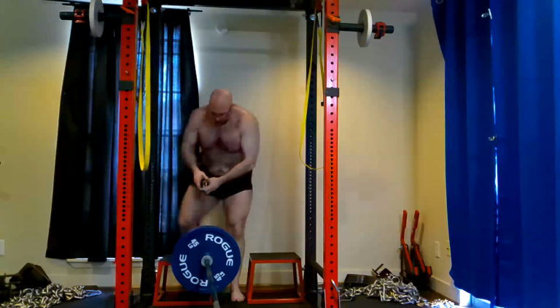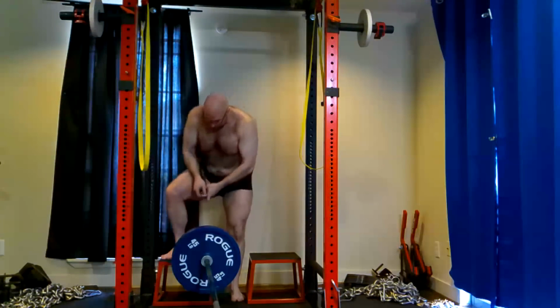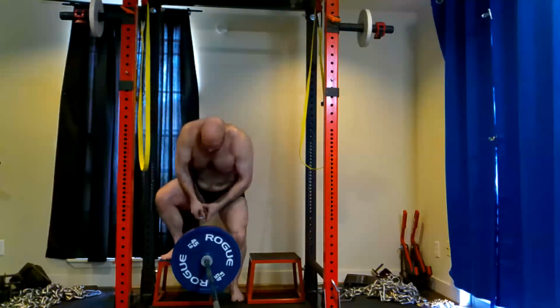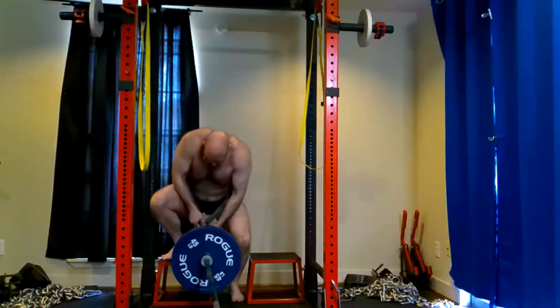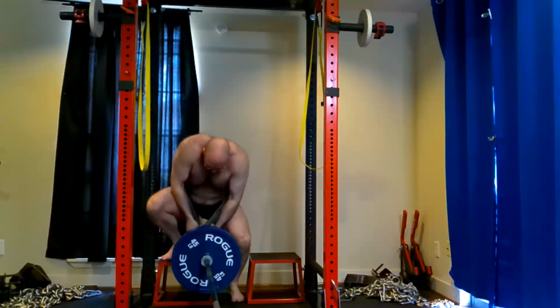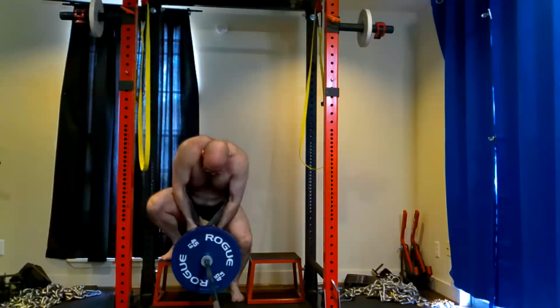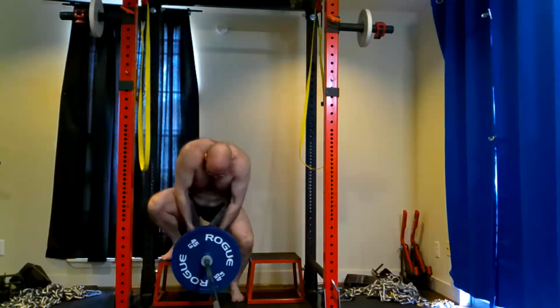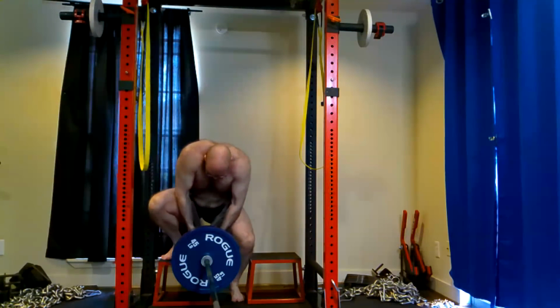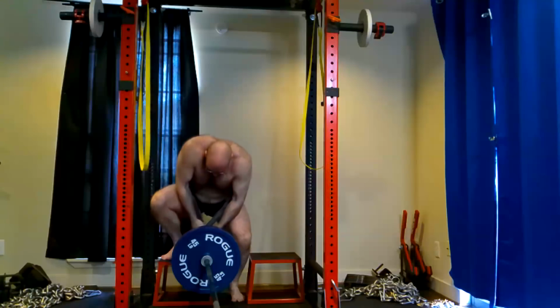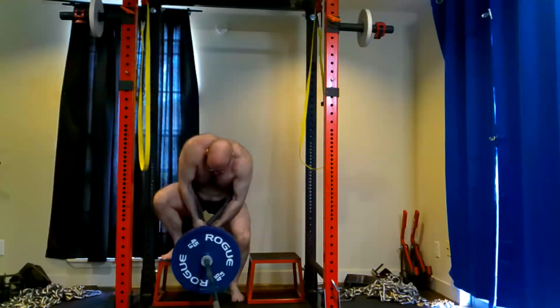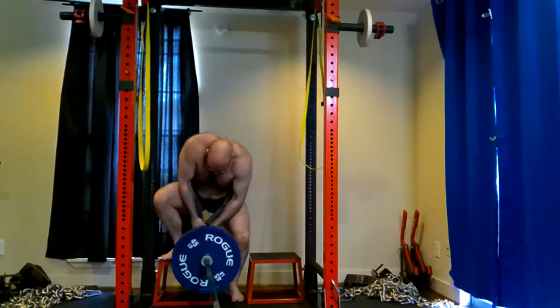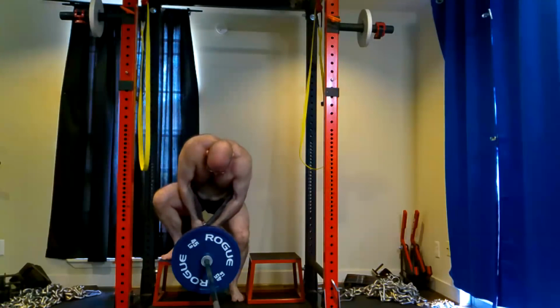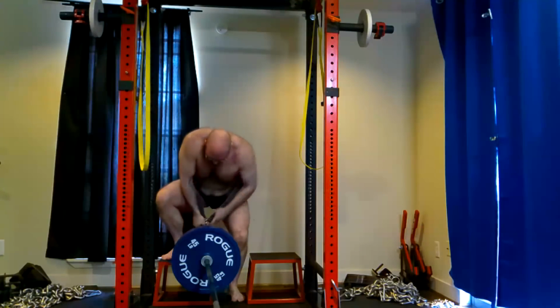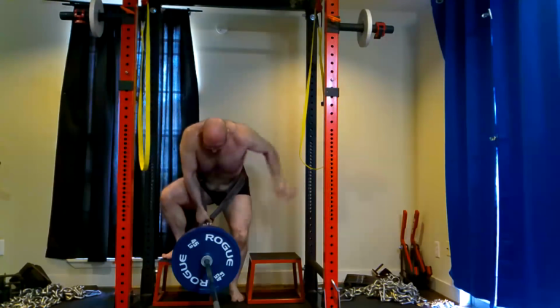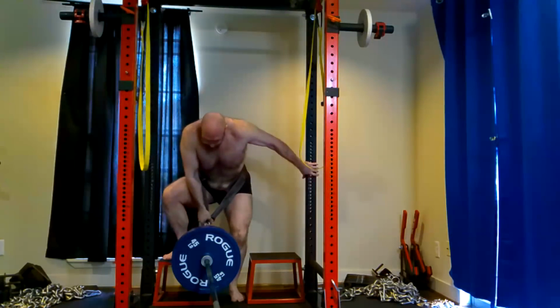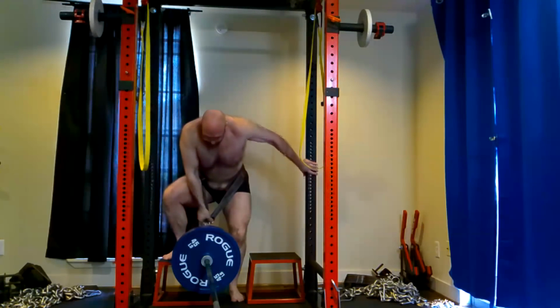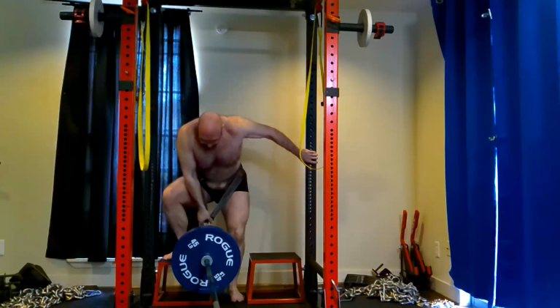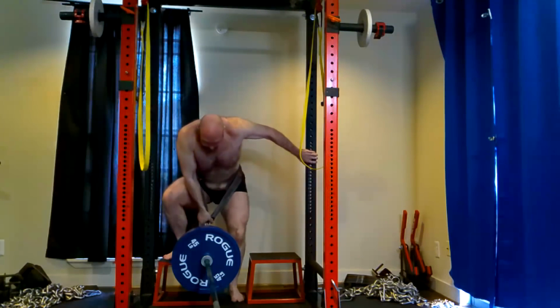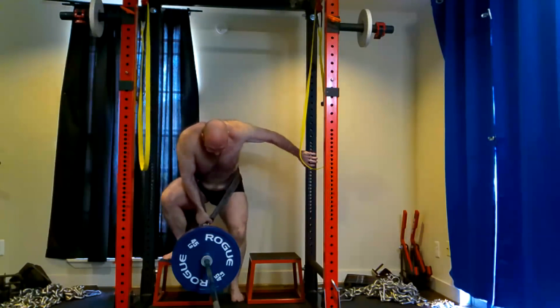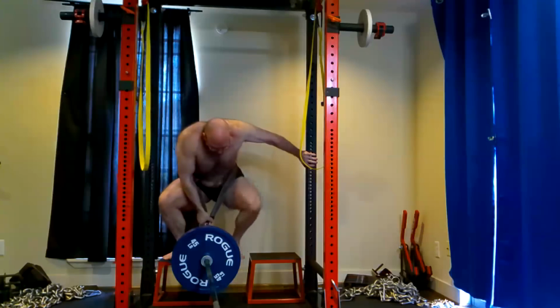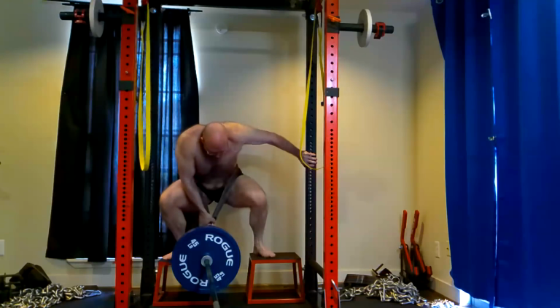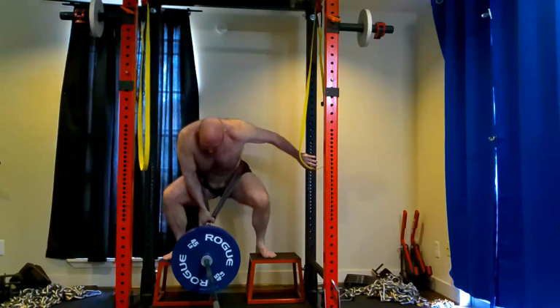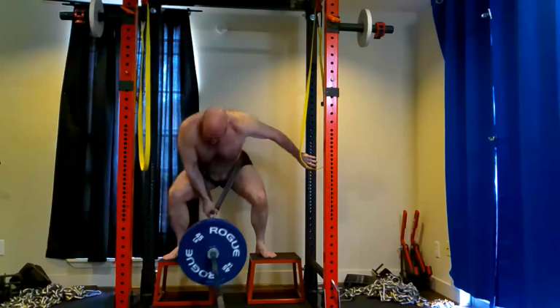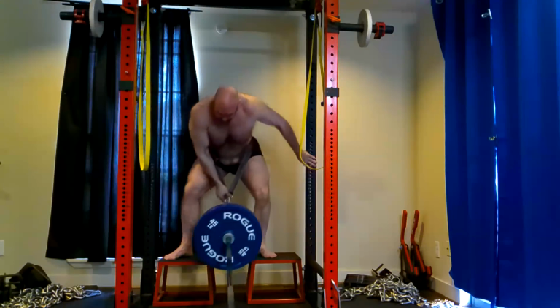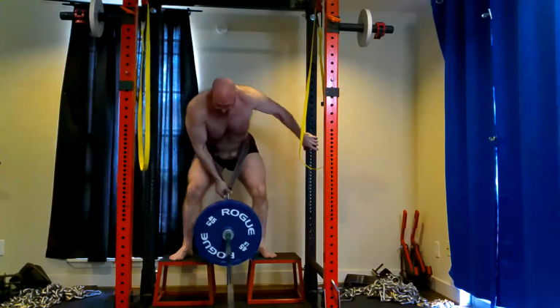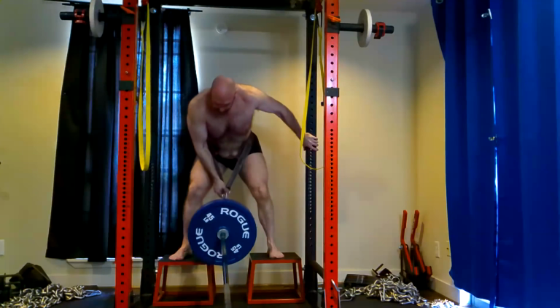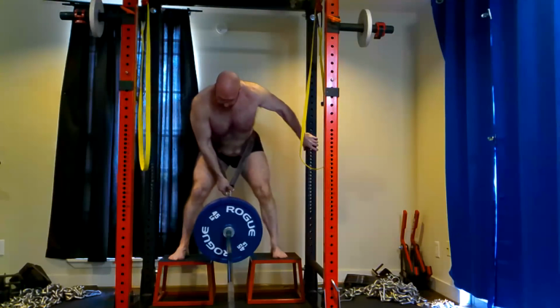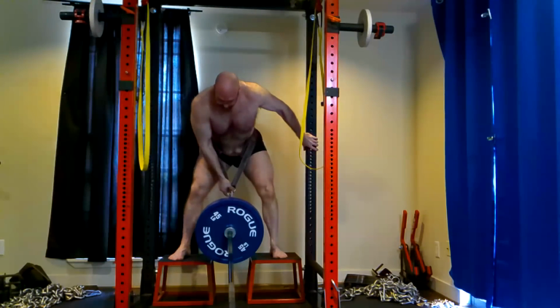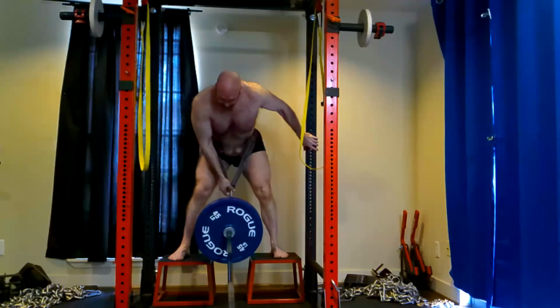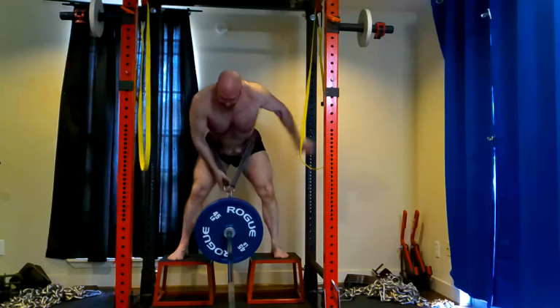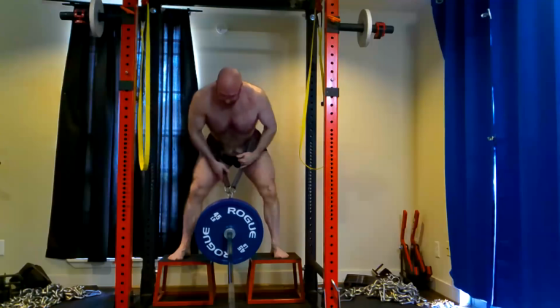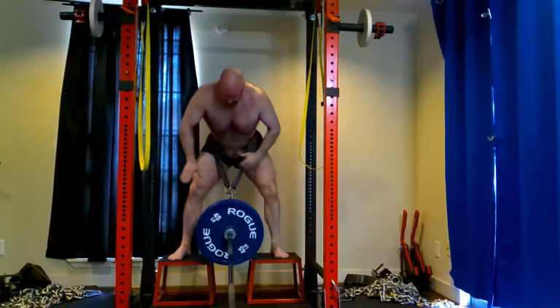With everything adjusted going off these boxes I could get deep — below parallel, nice and deep — just hammer my quads and hips. It's not that hard to get up and down, and it's not difficult after doing 20 reps to get yourself unhooked.